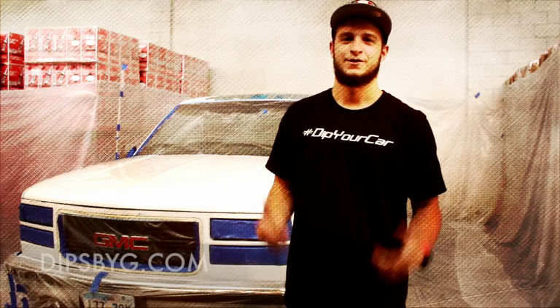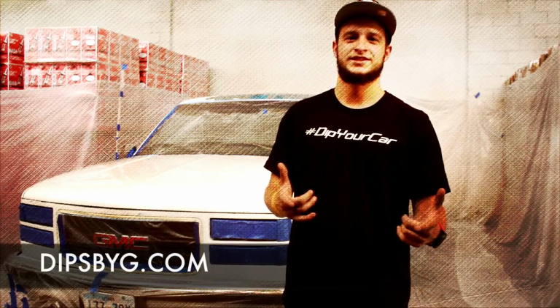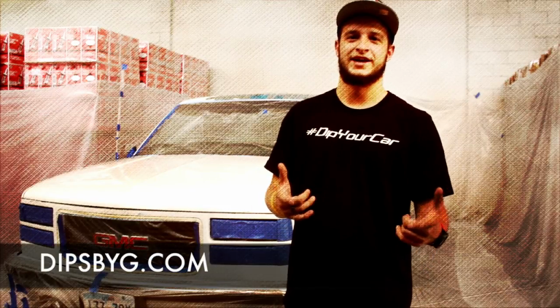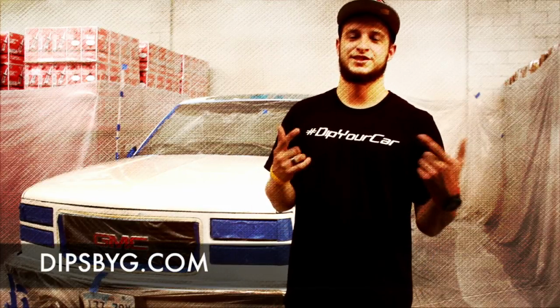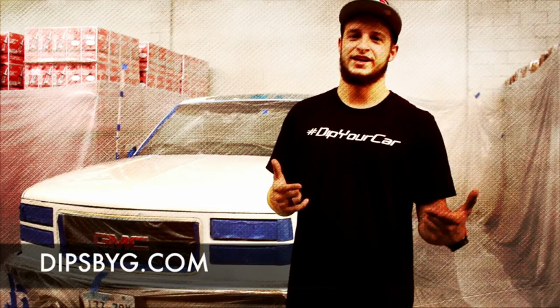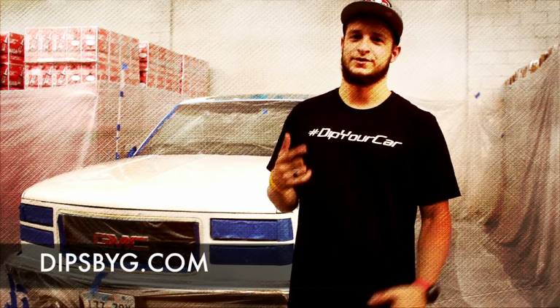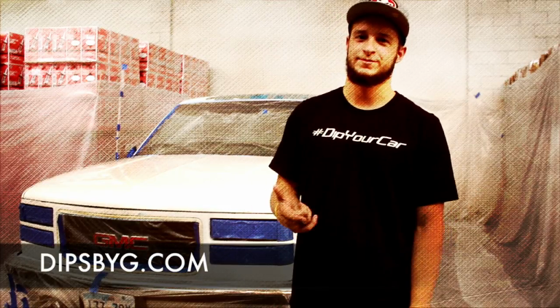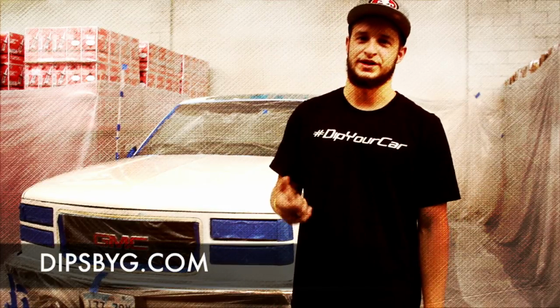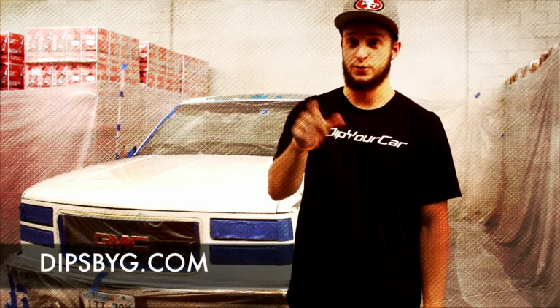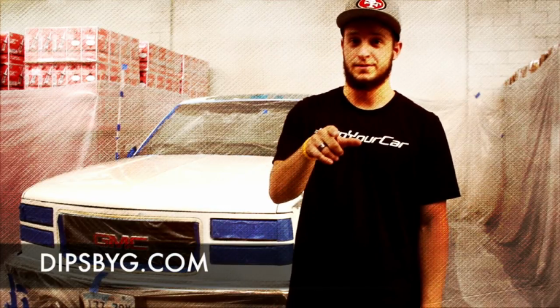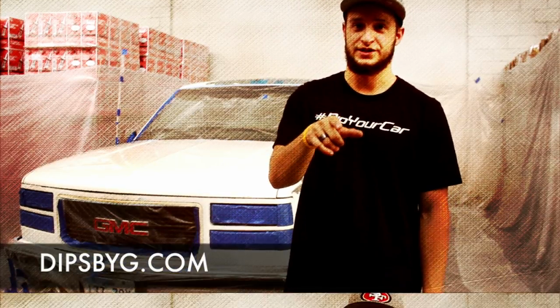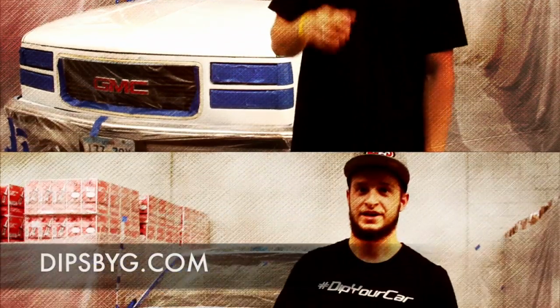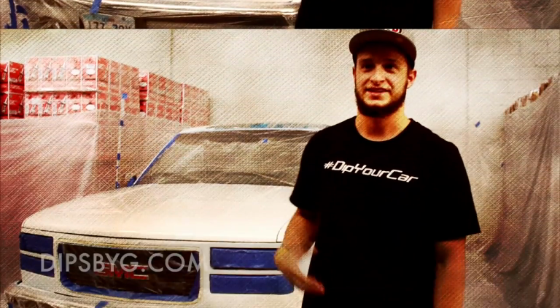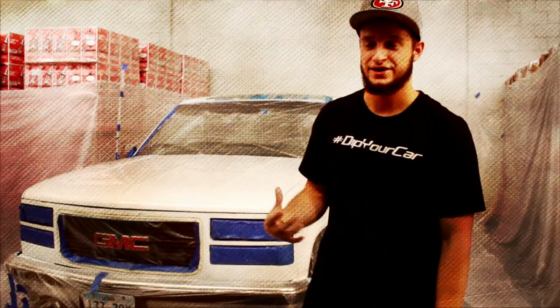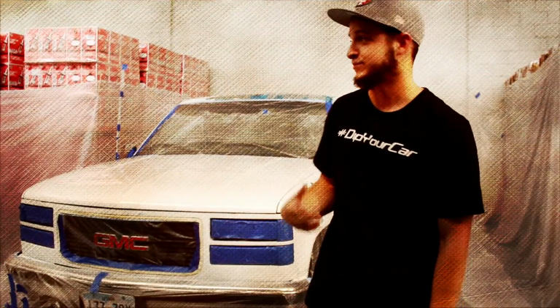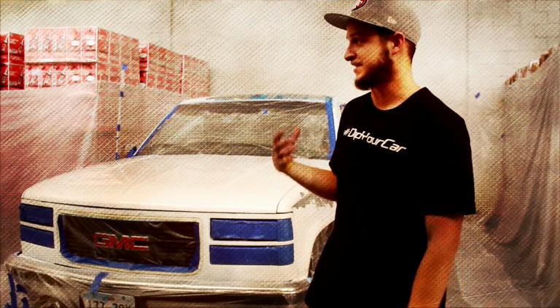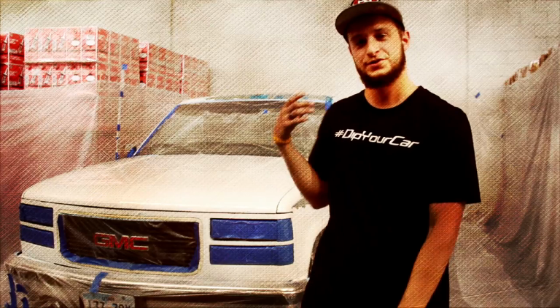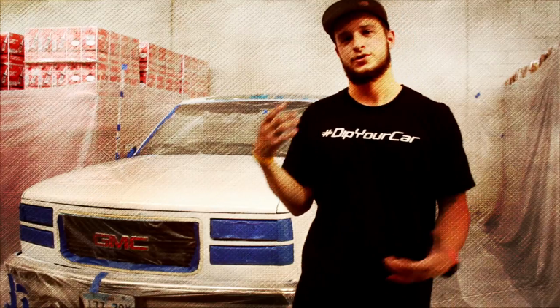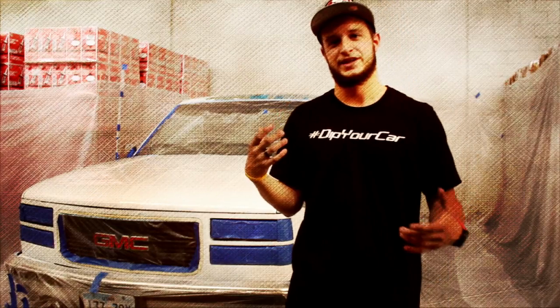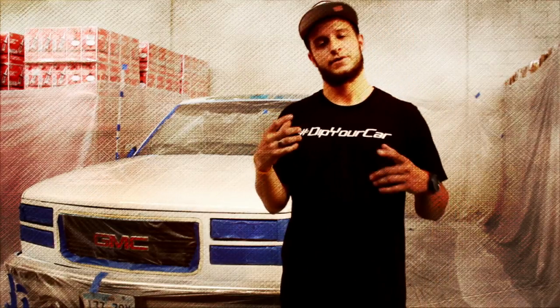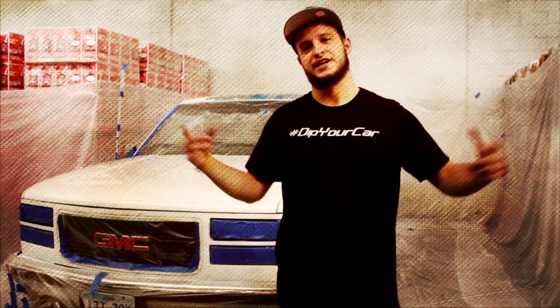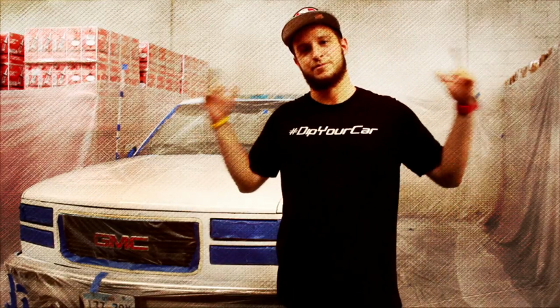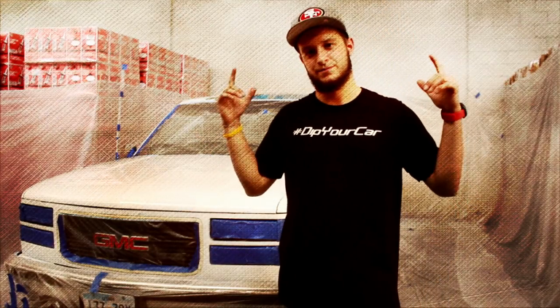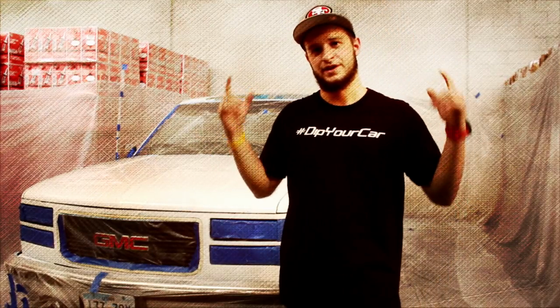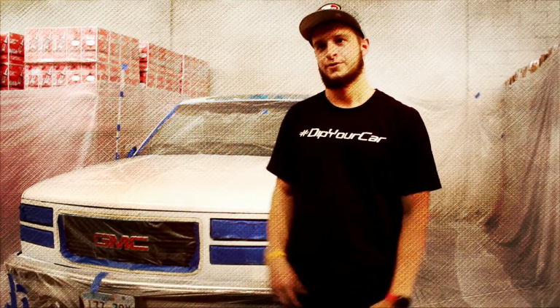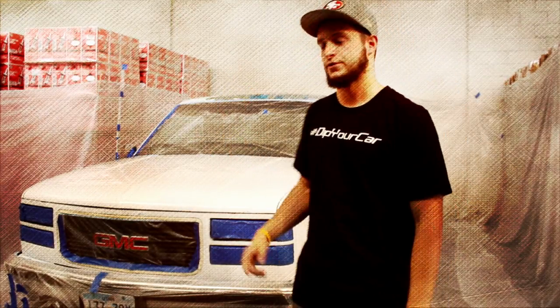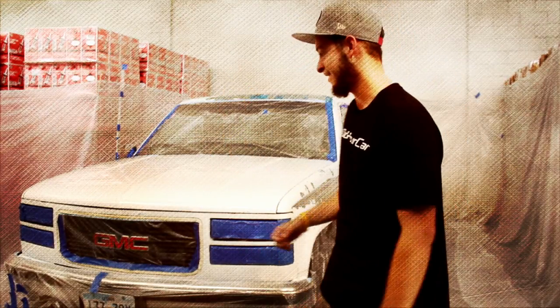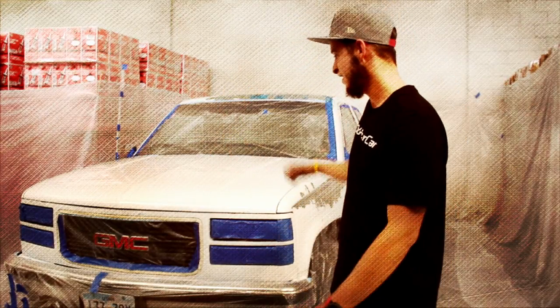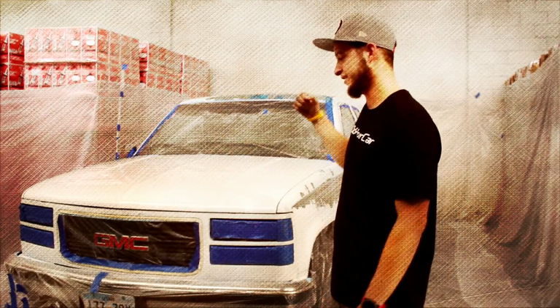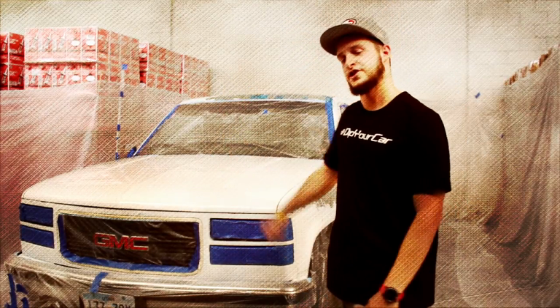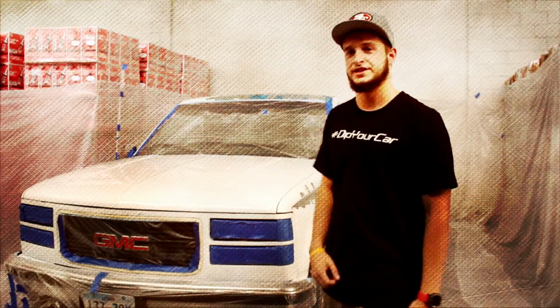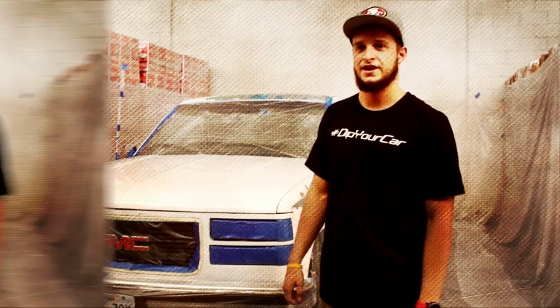What's up guys? It's Brayden here with Dips Big, where we come to you. Today our client brought us out to his workplace where we've set up our paint booth. We're gonna throw down on his GMC Sierra.